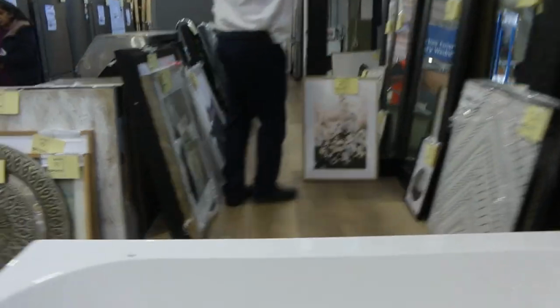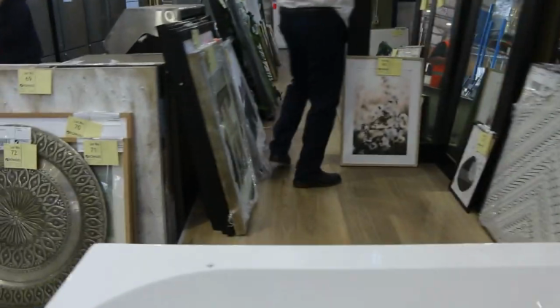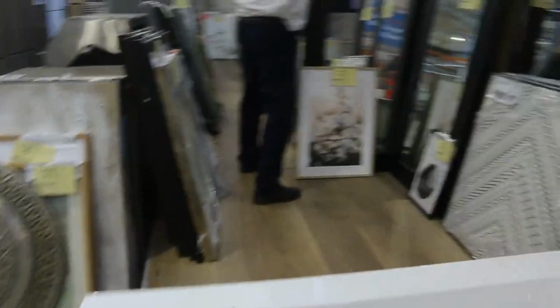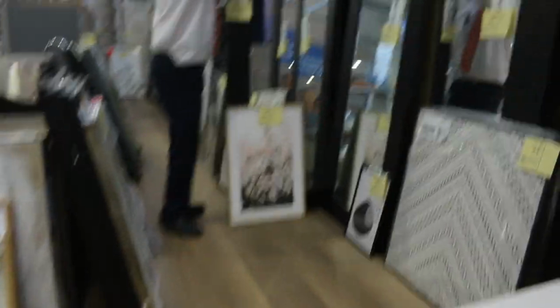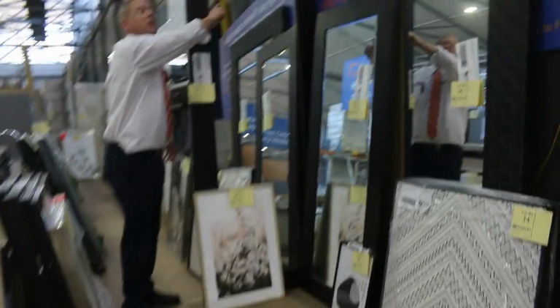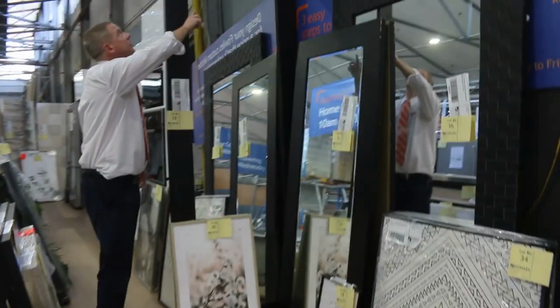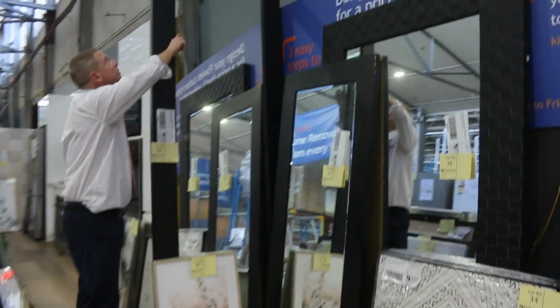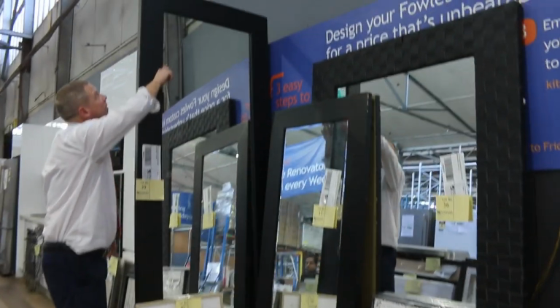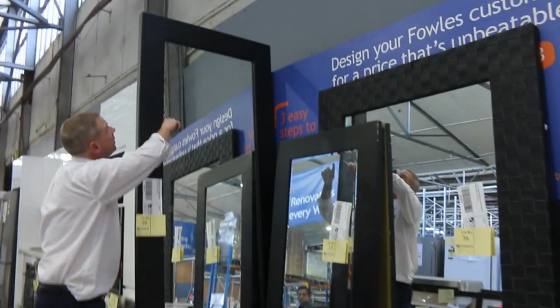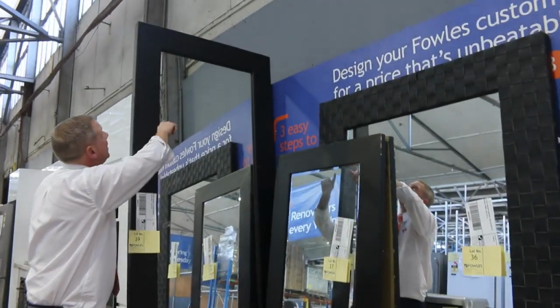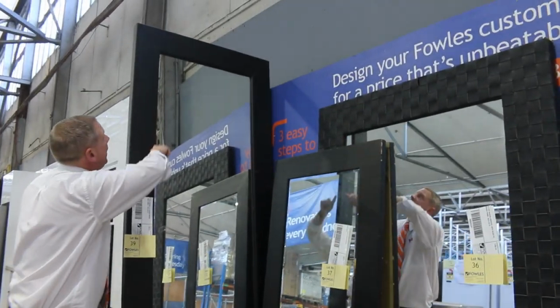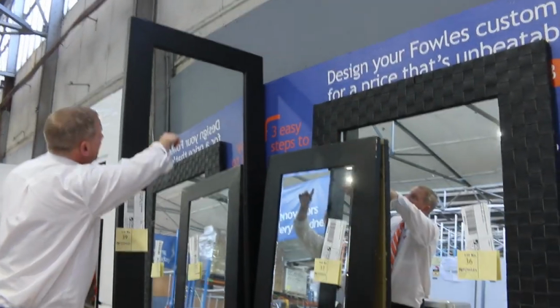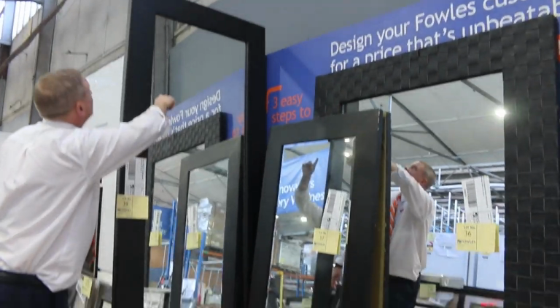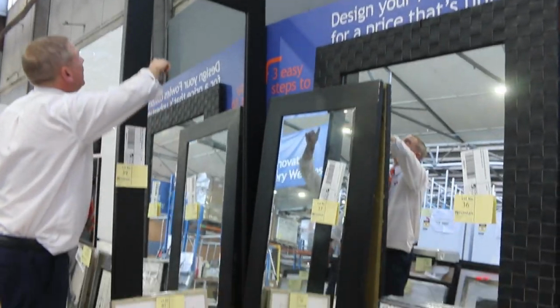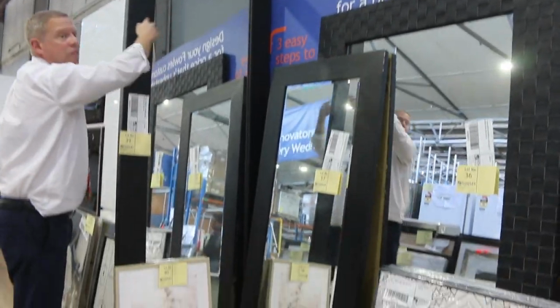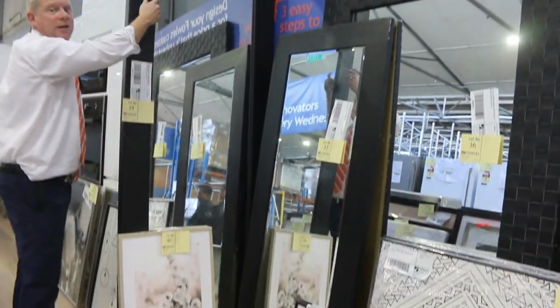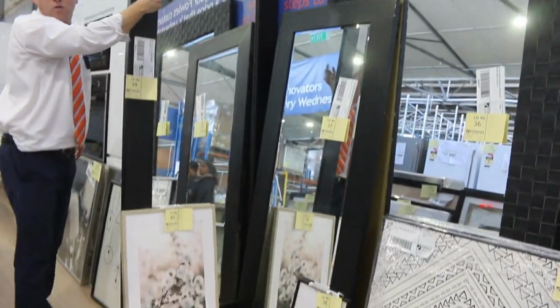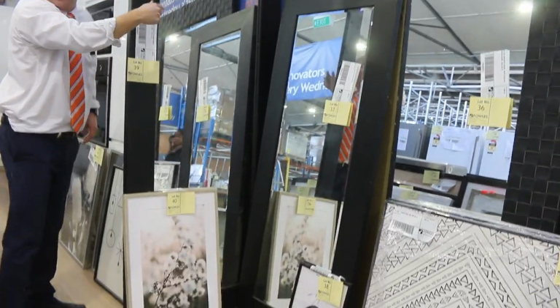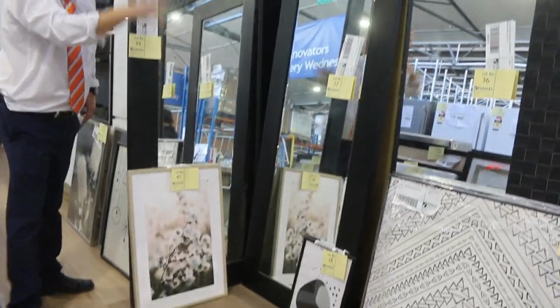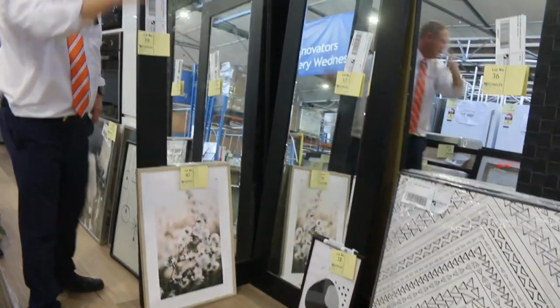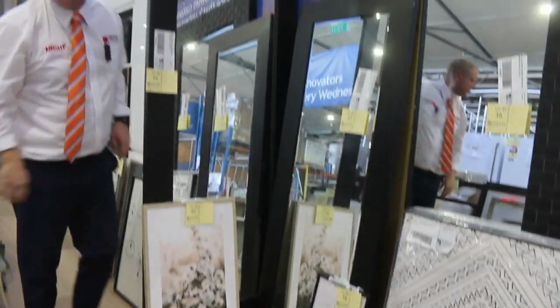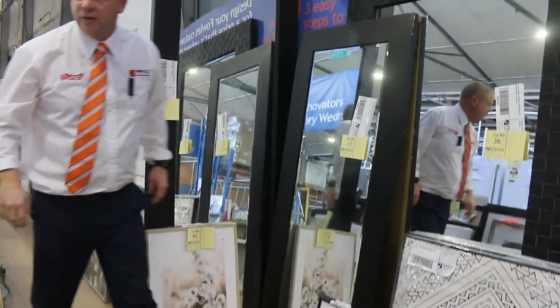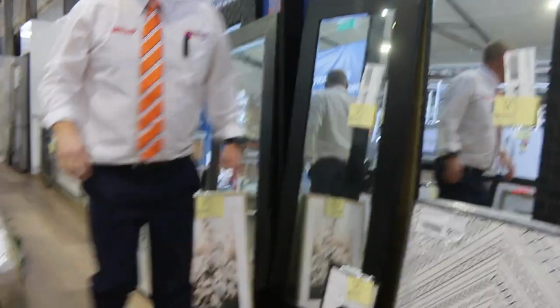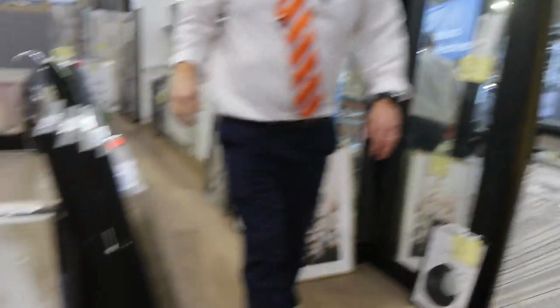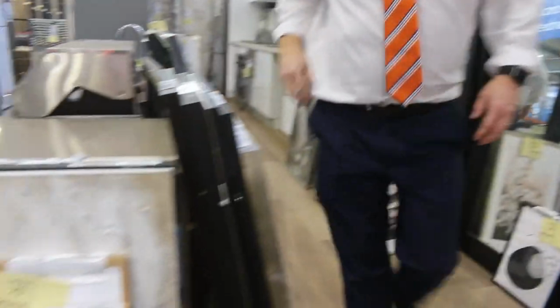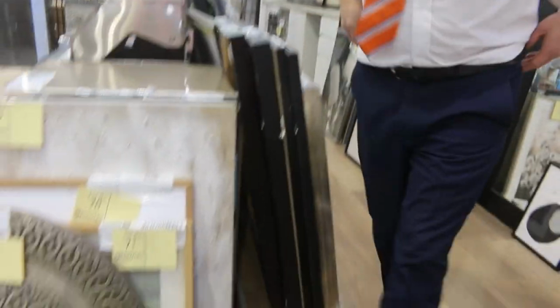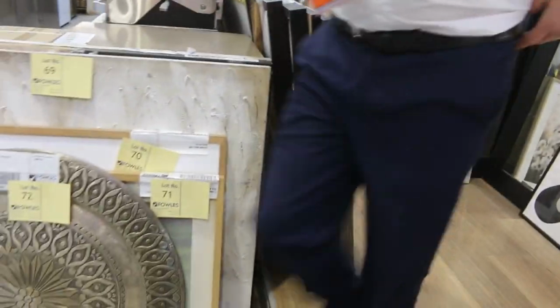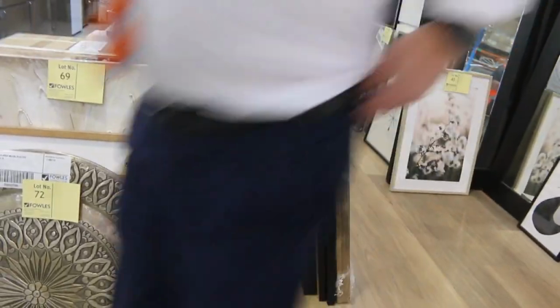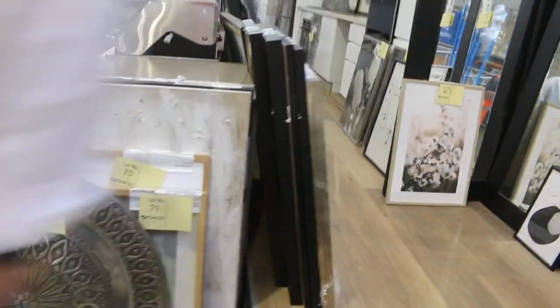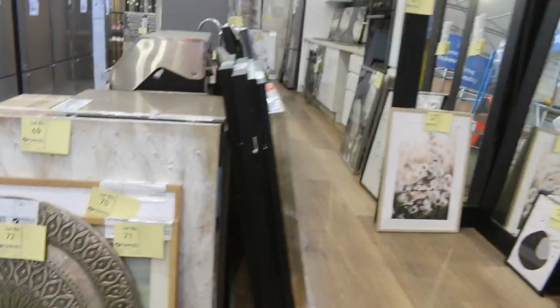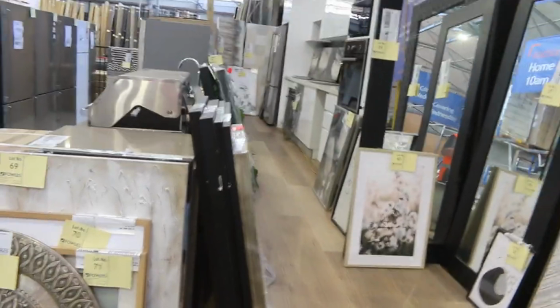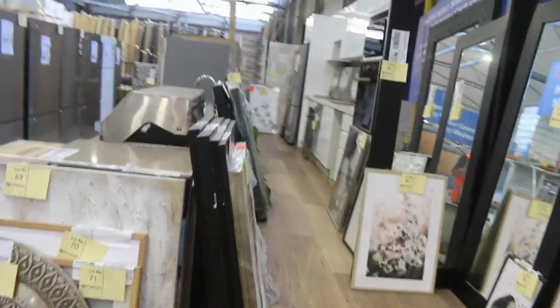Nice big mirror — have a look at the size of this mirror, folks. I'm going to say it's about two and a half metres tall. Again, unreserved, so lots of cool stuff right at the very start of the auction.